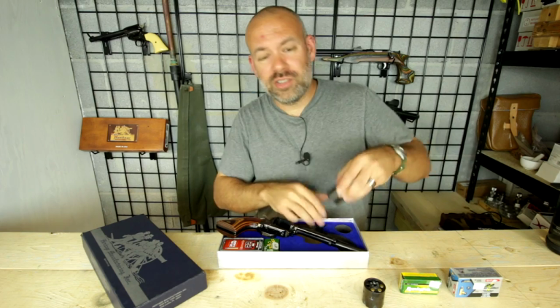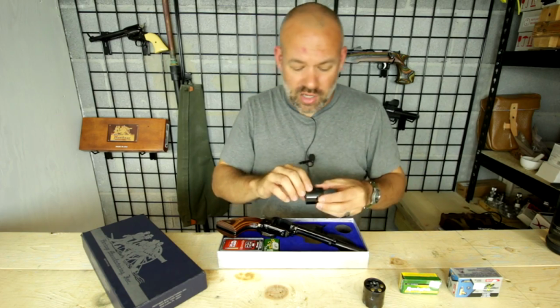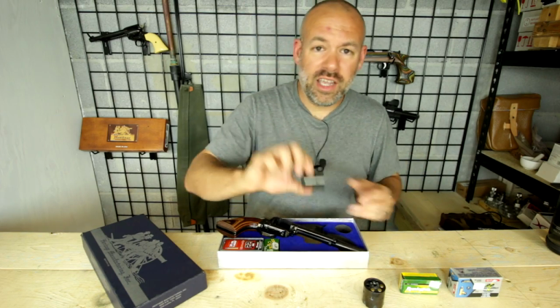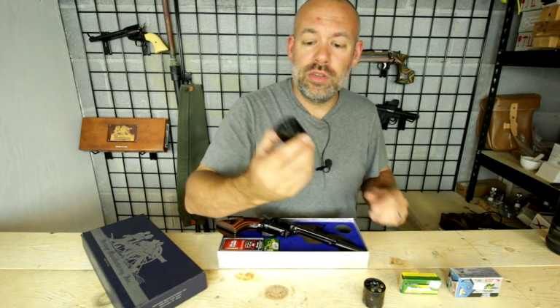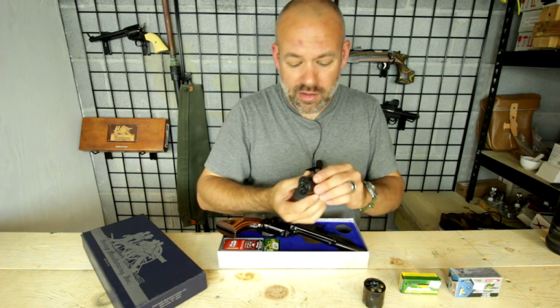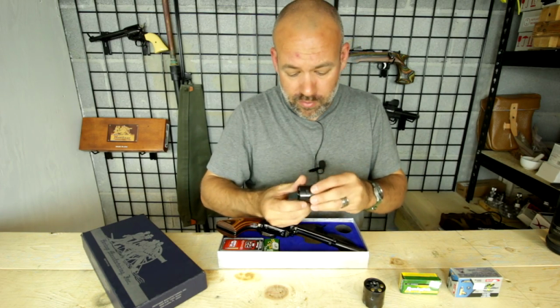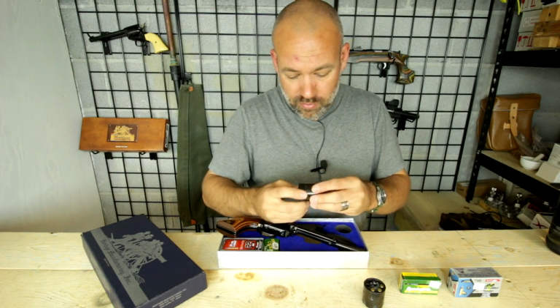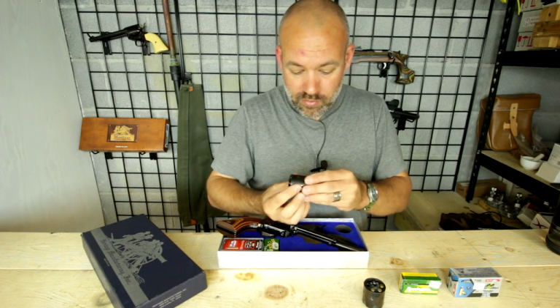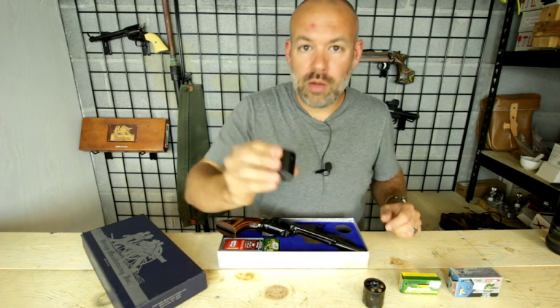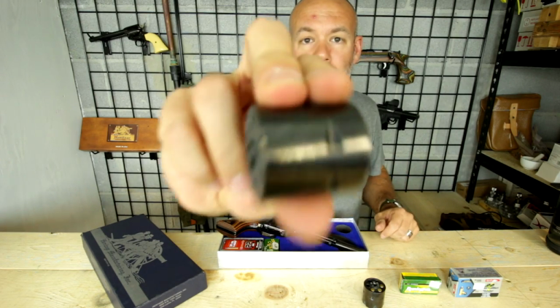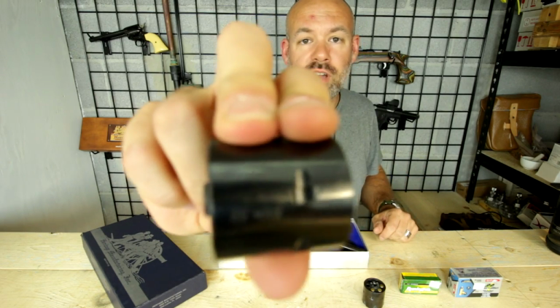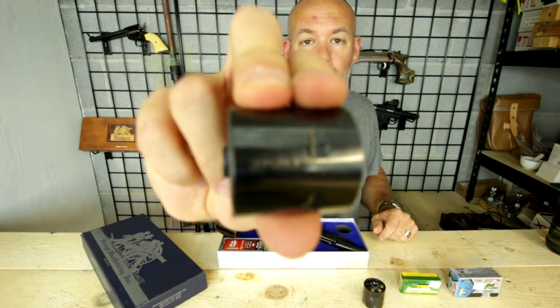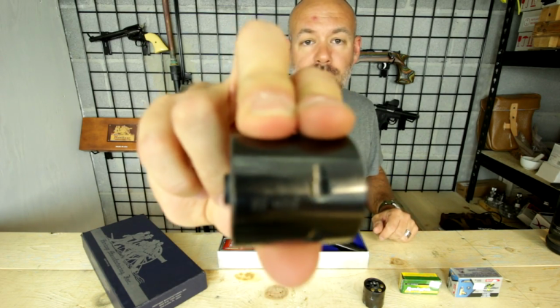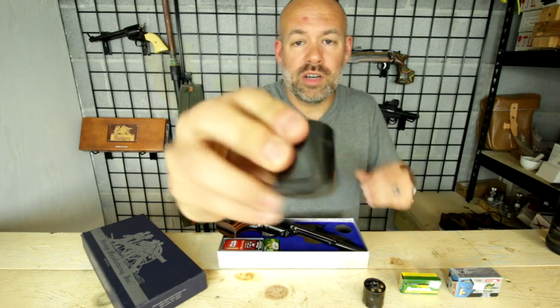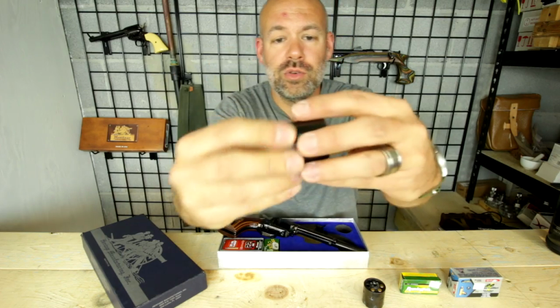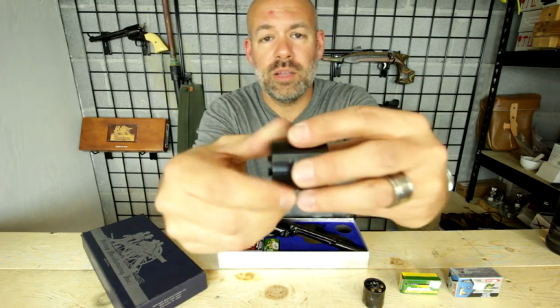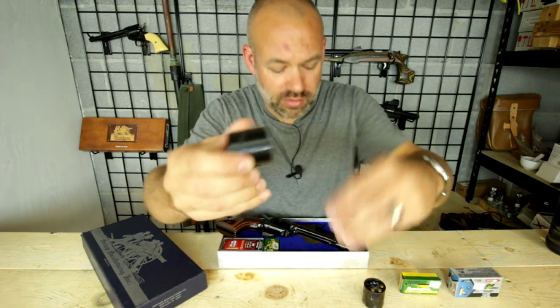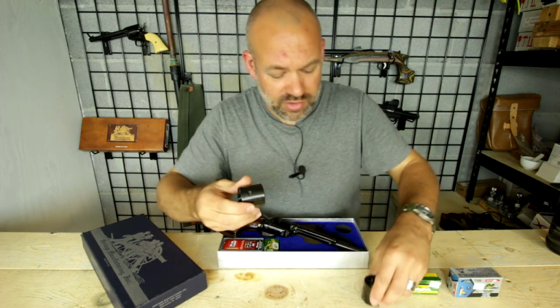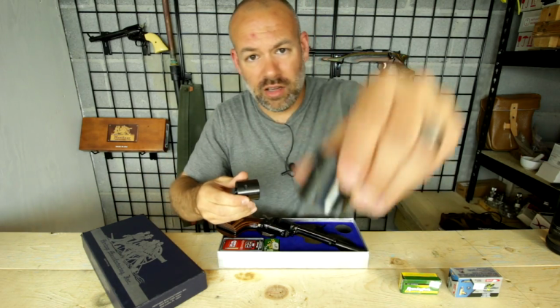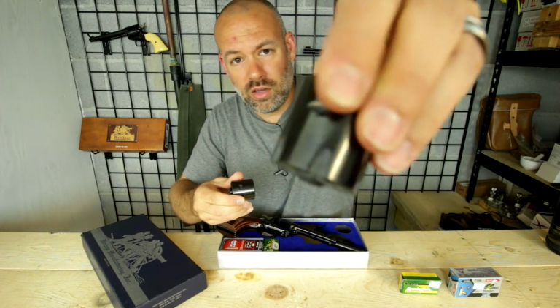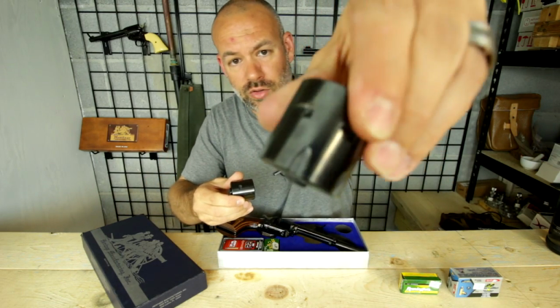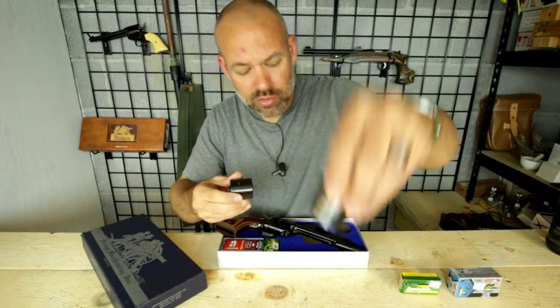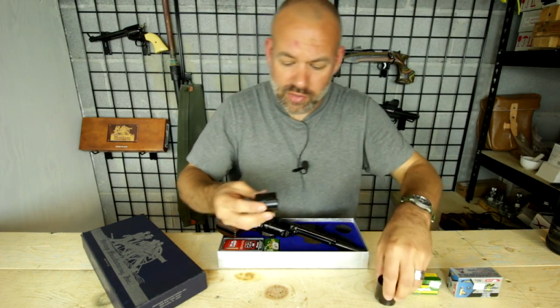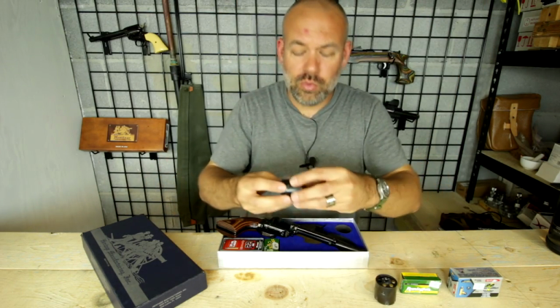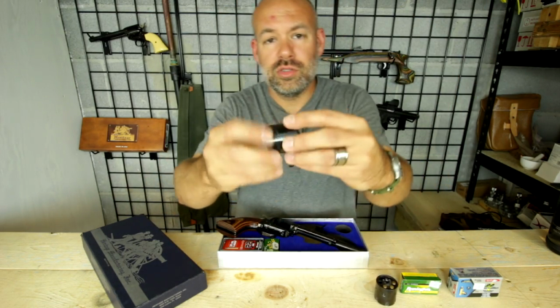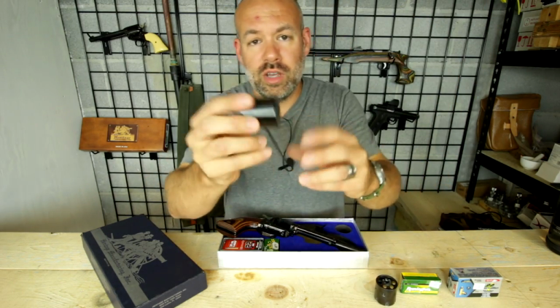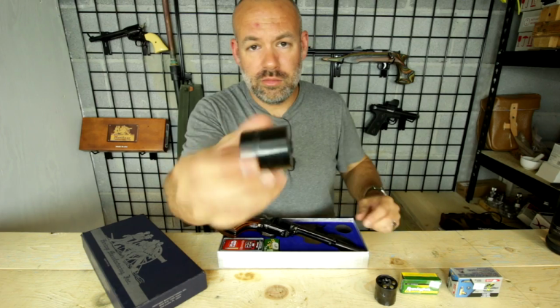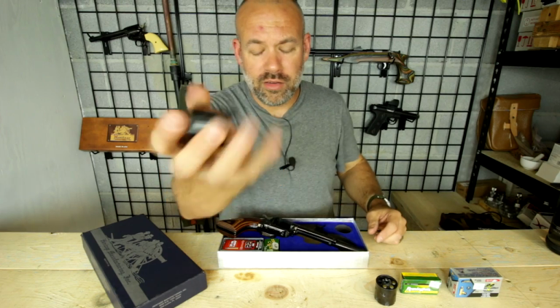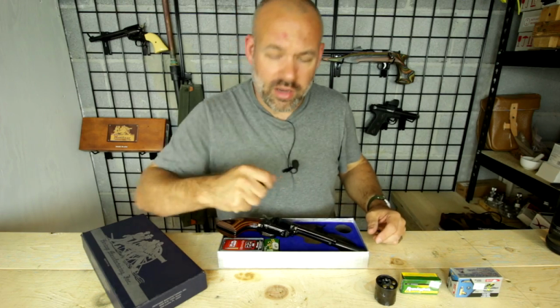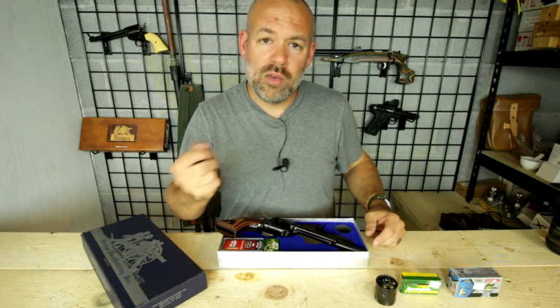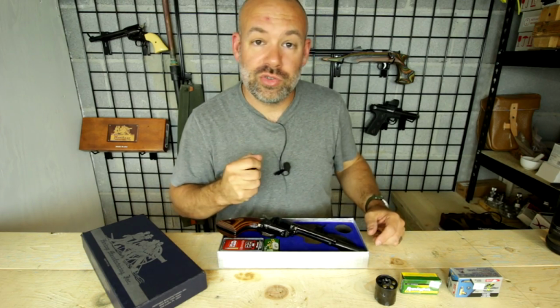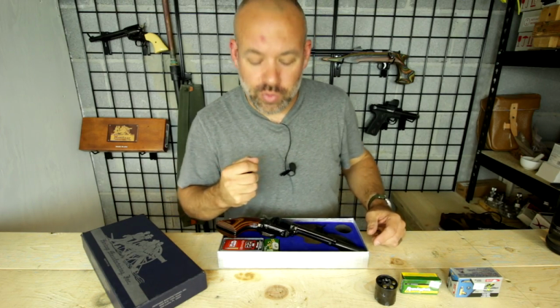Heritage also offers a .22 magnum cylinder. You can see the writing on there. The .22 magnum also has no scallops on it versus the .22 long rifle cylinder, which is a good giveaway of which cylinder you're dealing with.